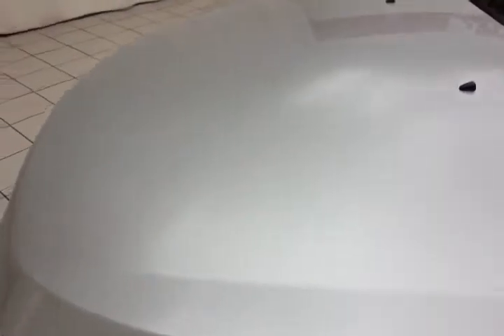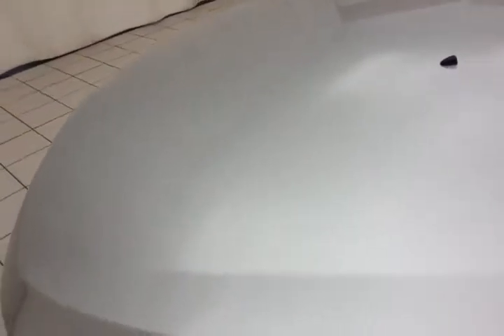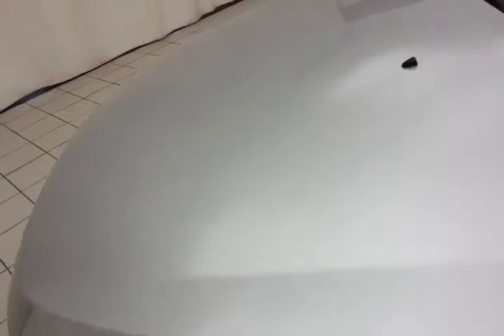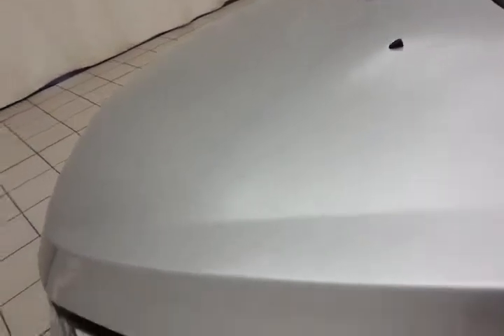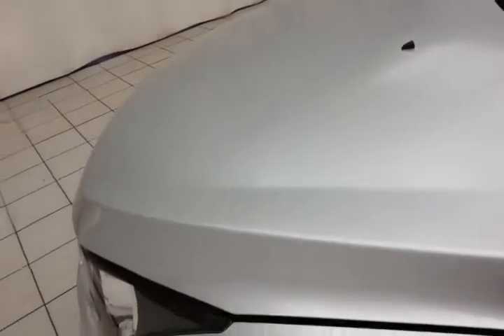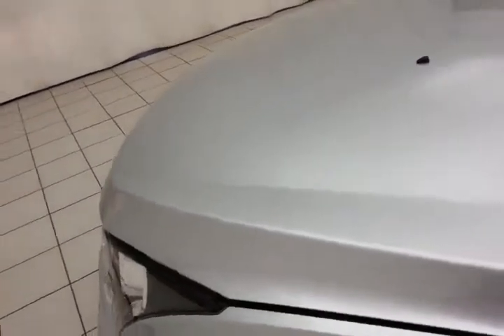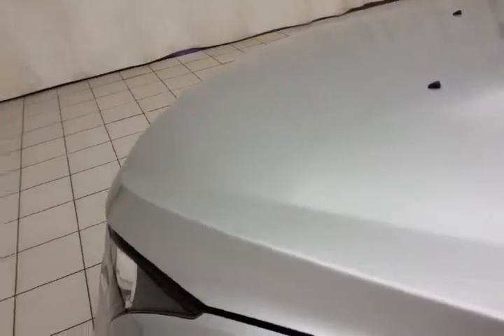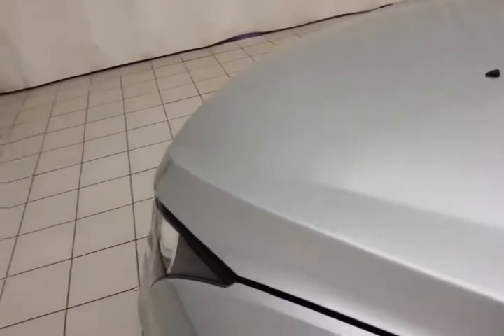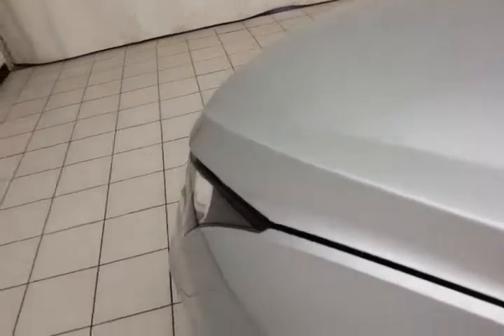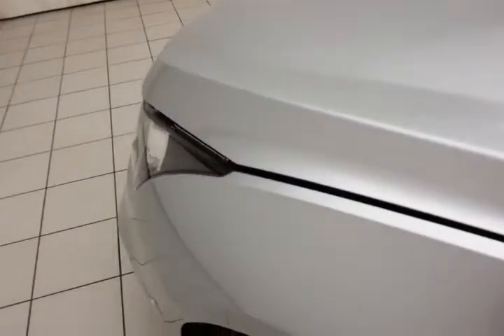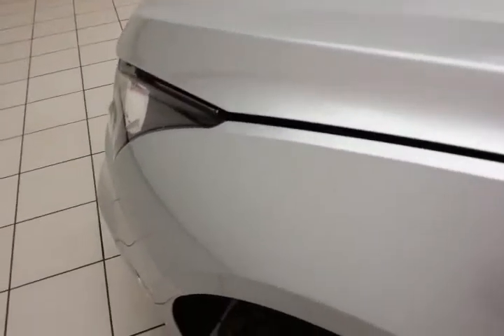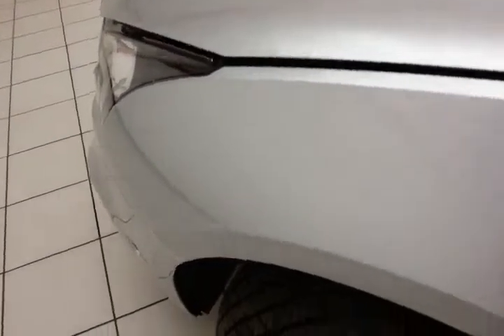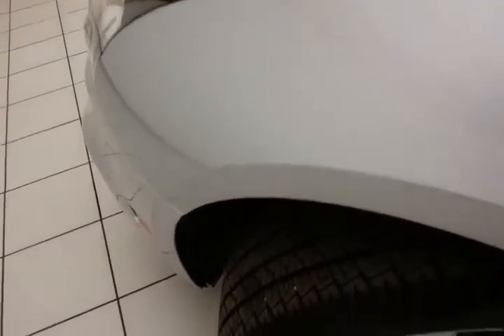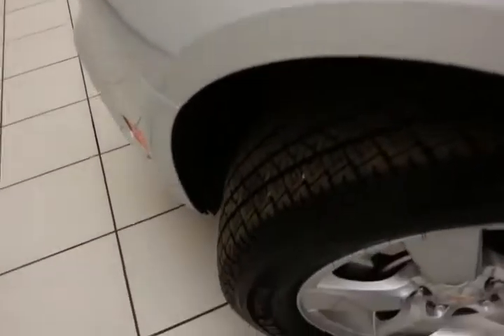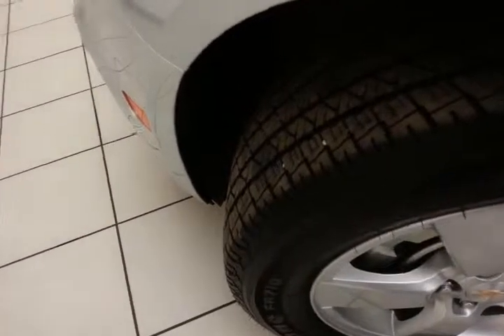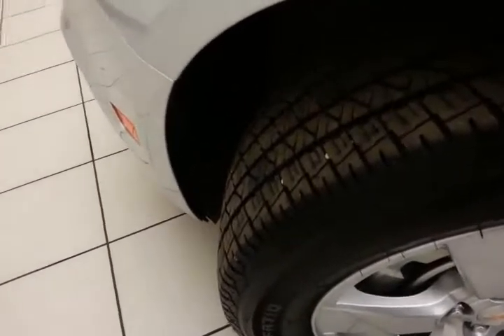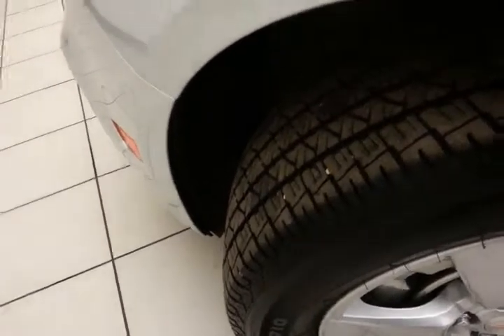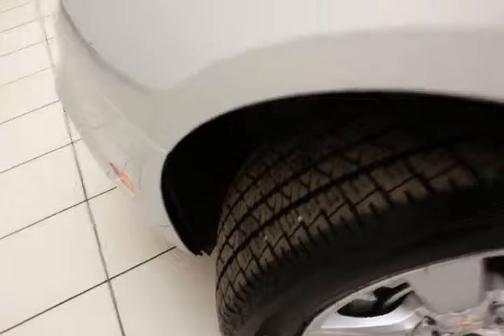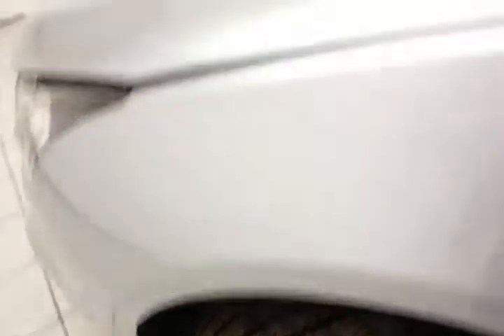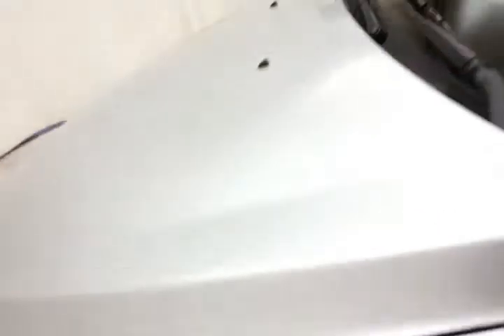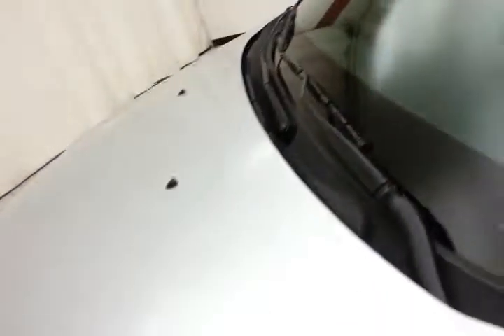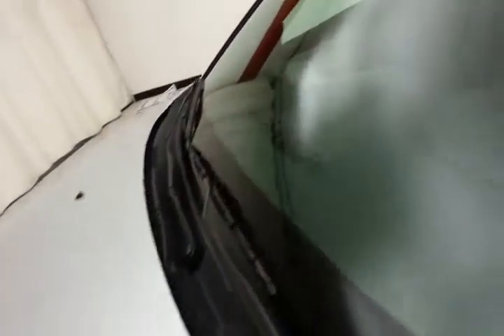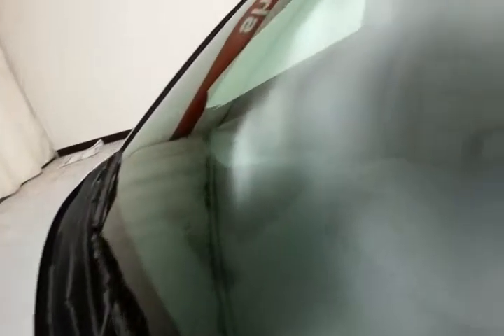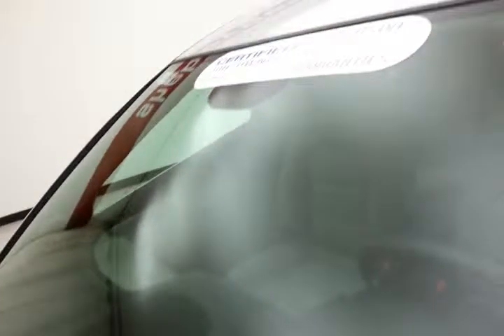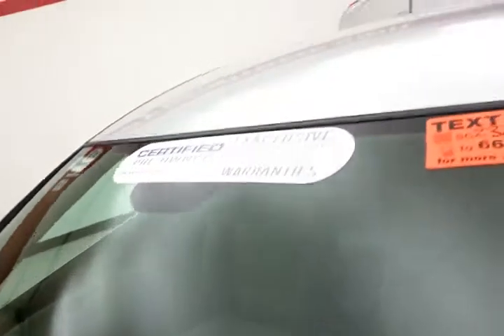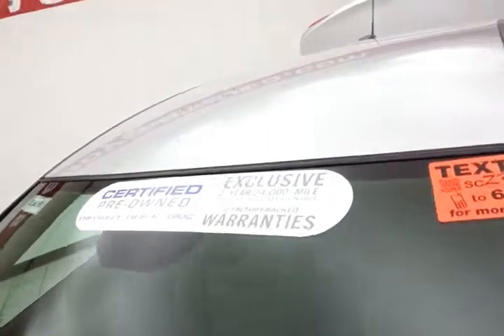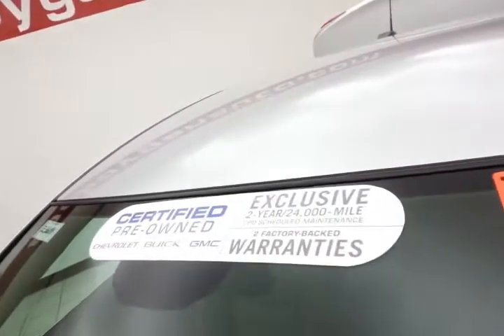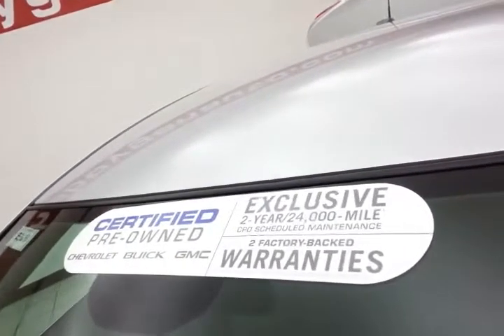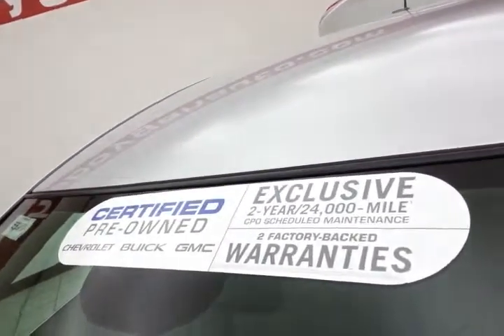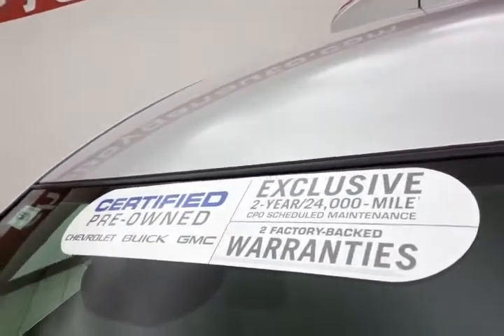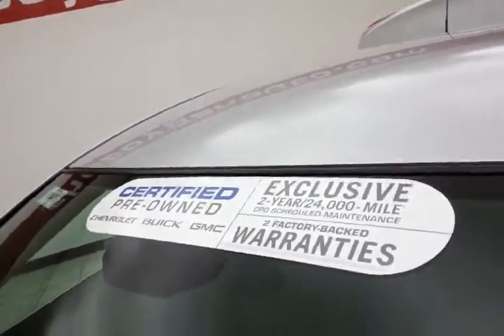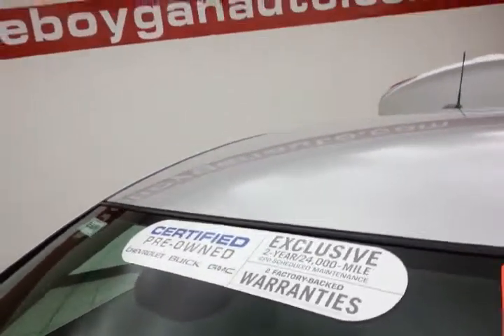EPA average of 26 miles per gallon in the city and 38 on the highway. Approximately 80% of the tire tread remains. And don't forget about that GM certification protecting your investment.